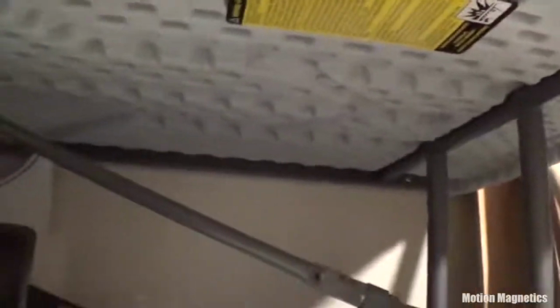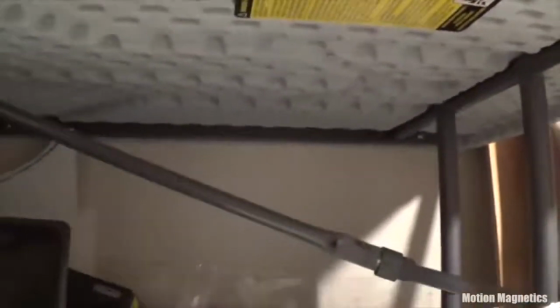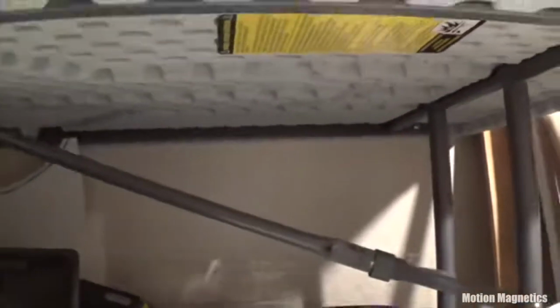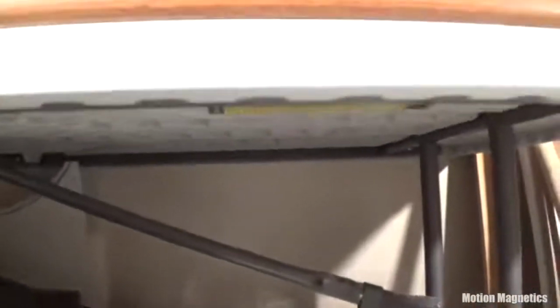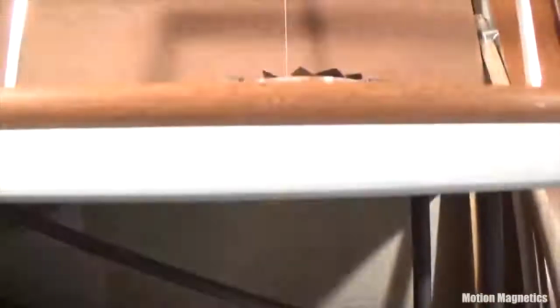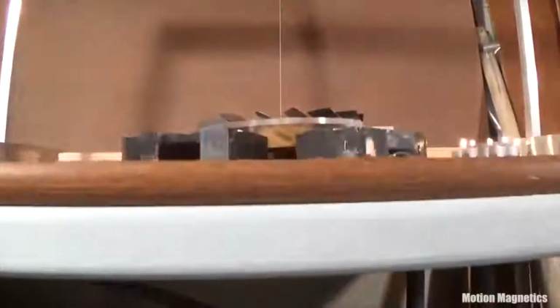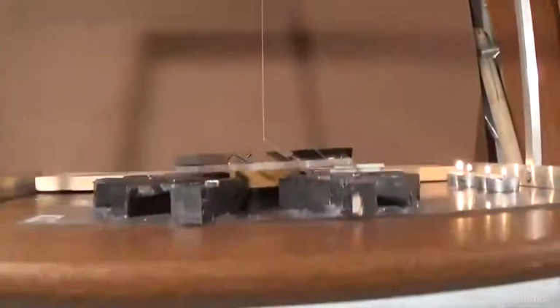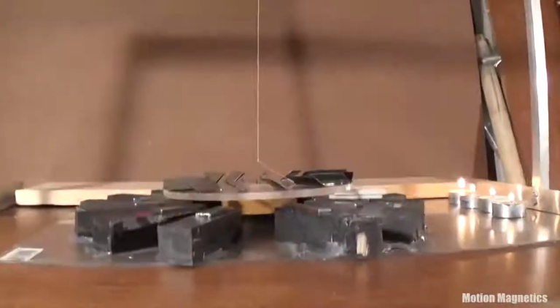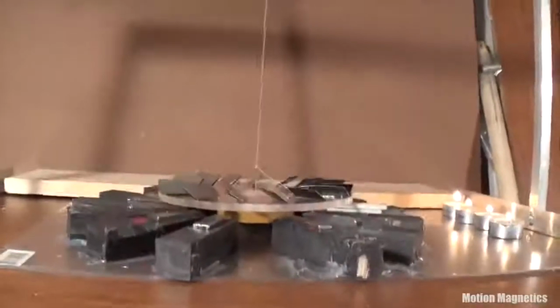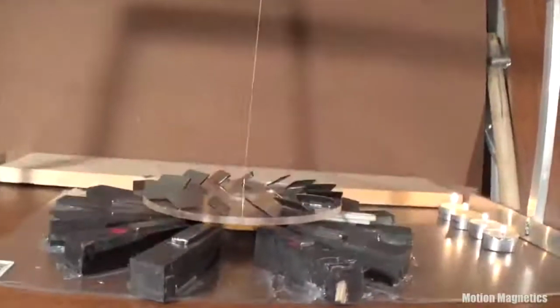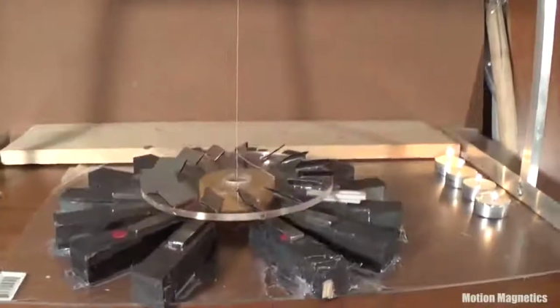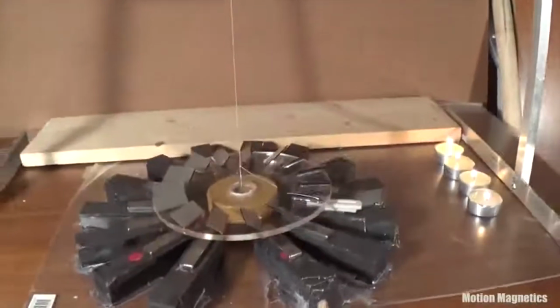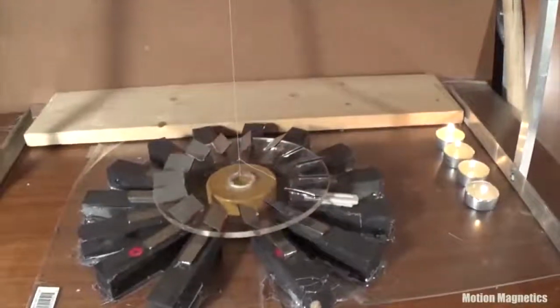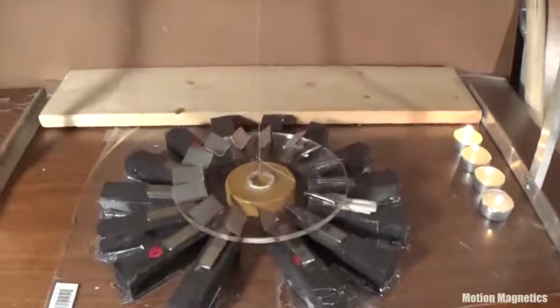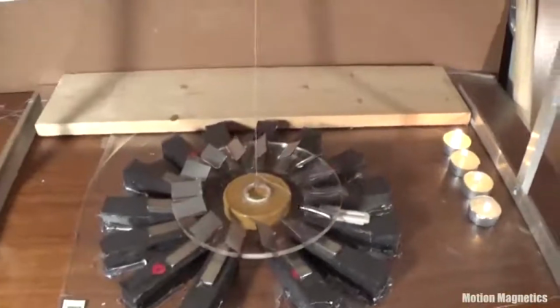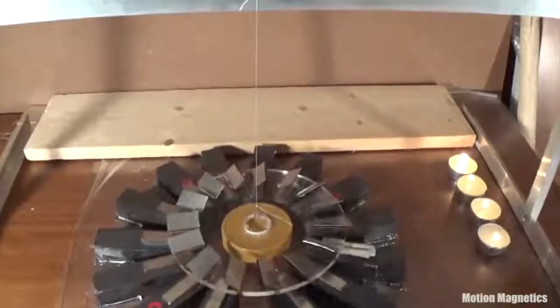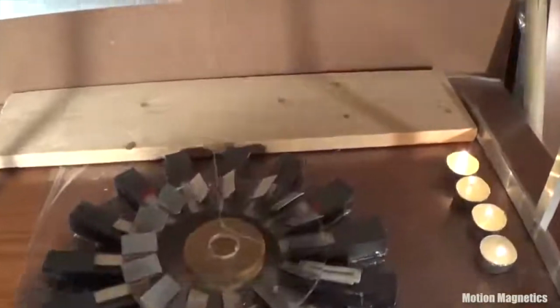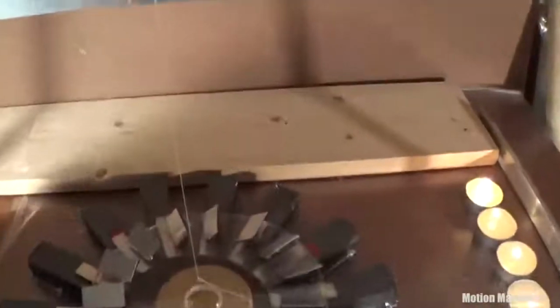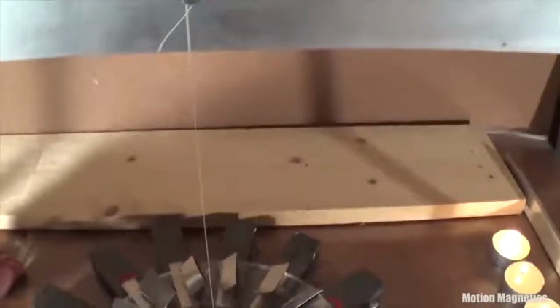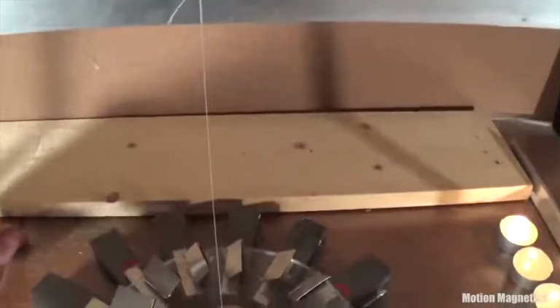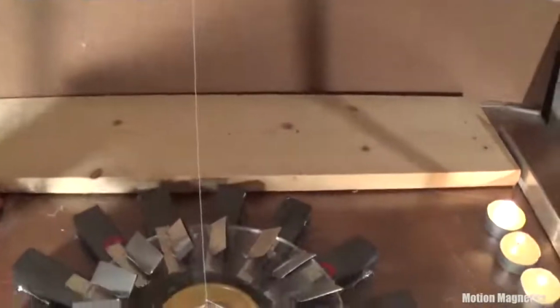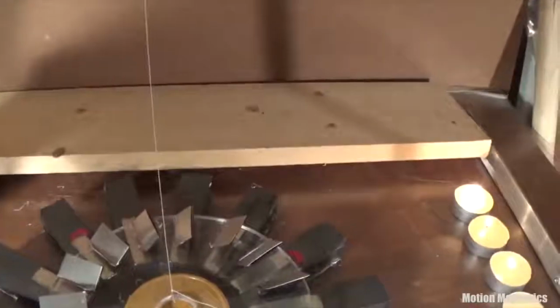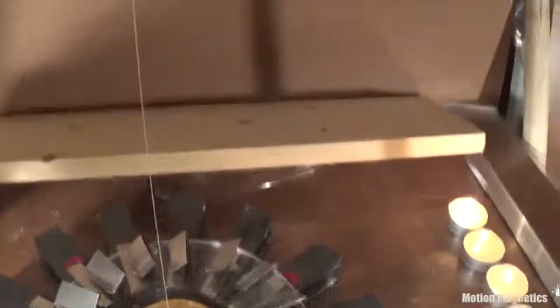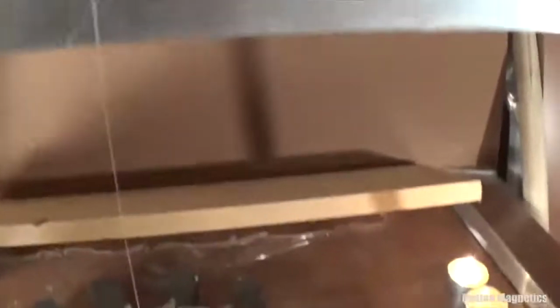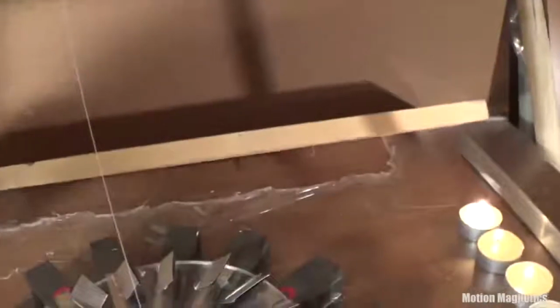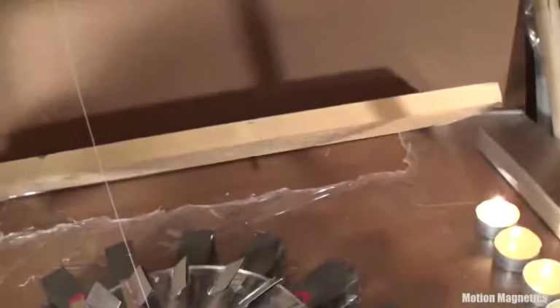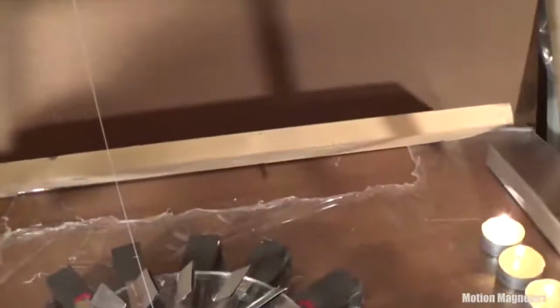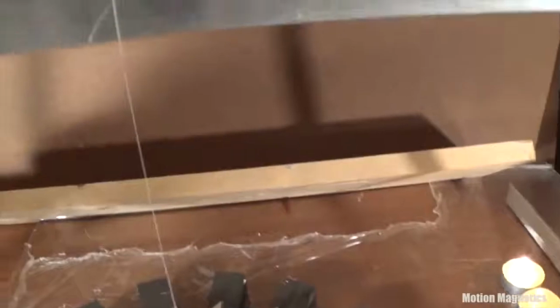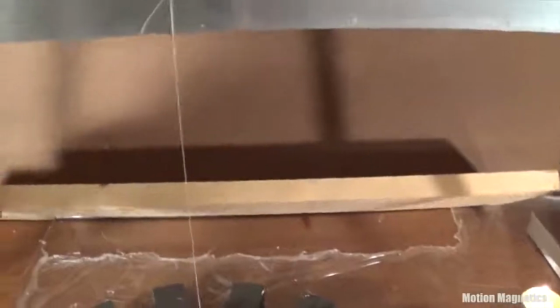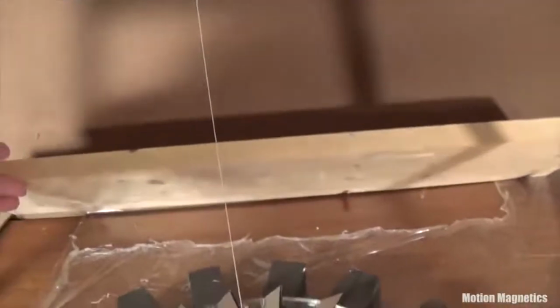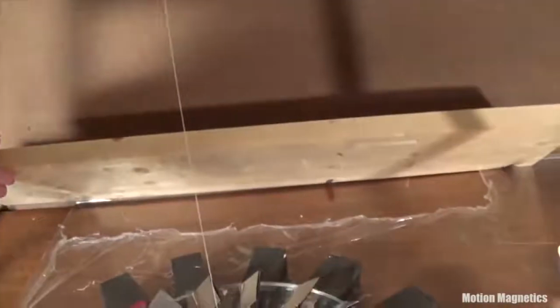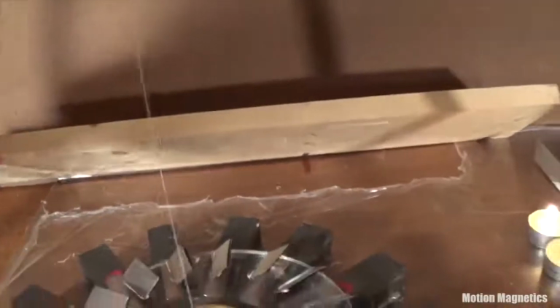For the skeptics, there is nothing under the table. And as an added bonus to my viewers who actually watch my videos to the end, I put together this simple assembly to show that it's actually not my fingers that were inducing rotation in the rotor earlier.